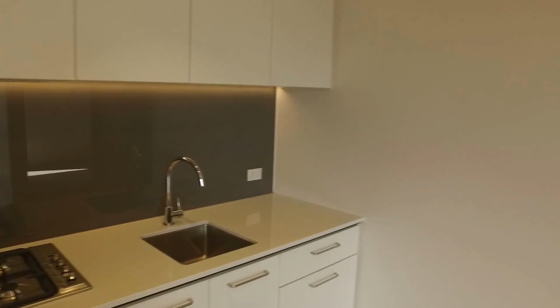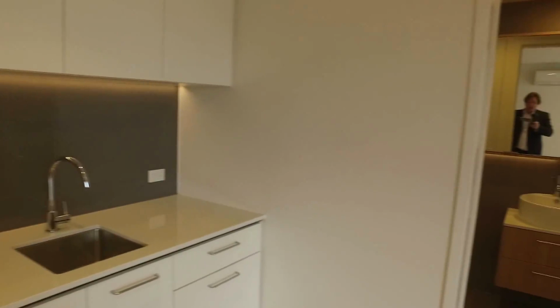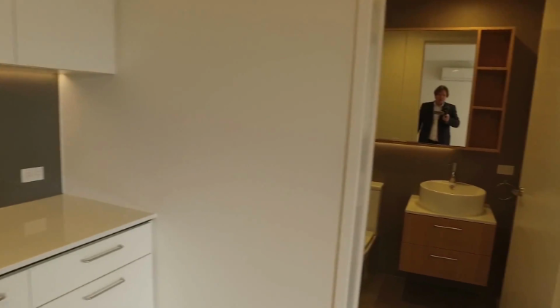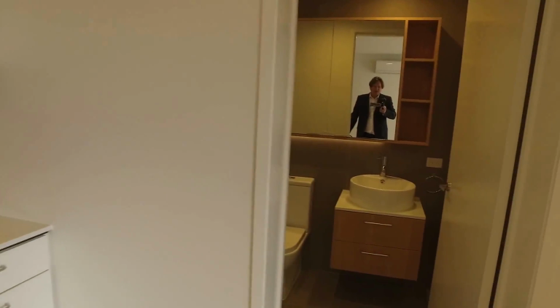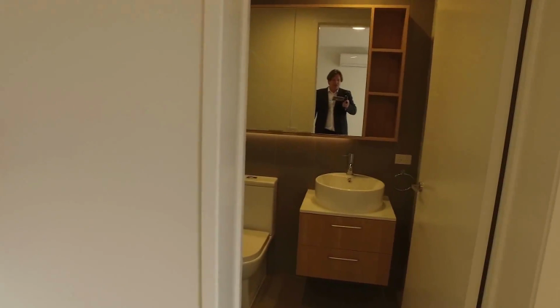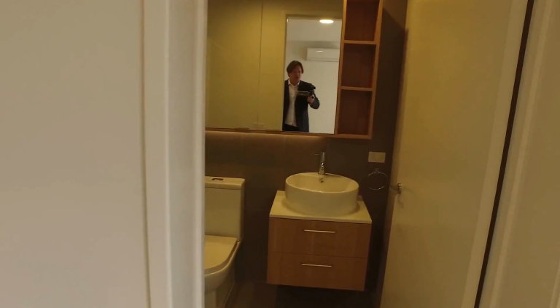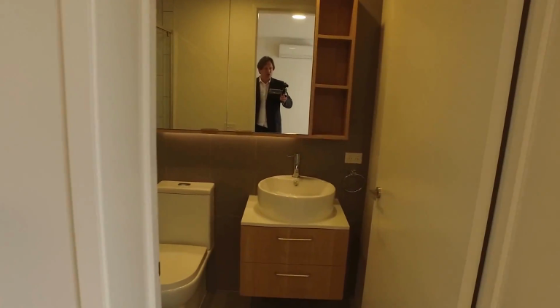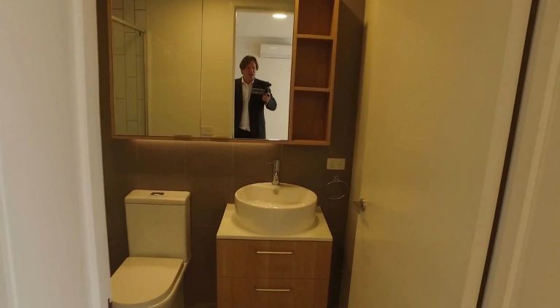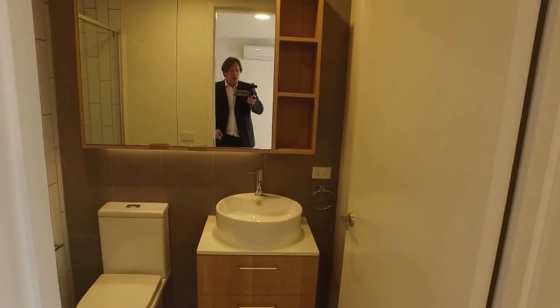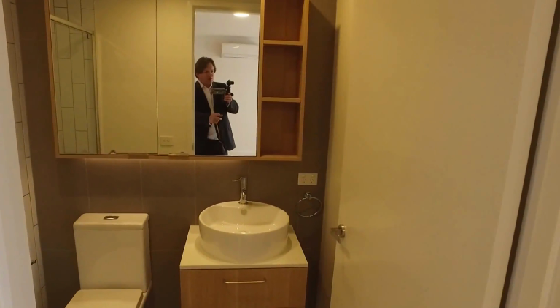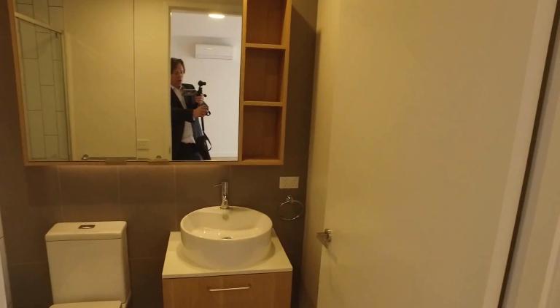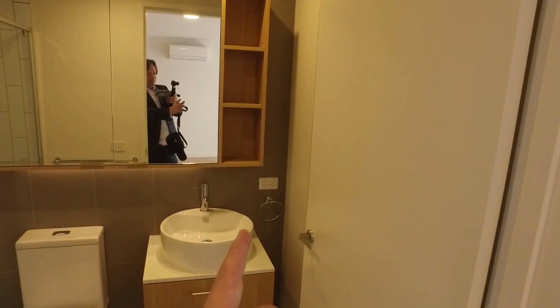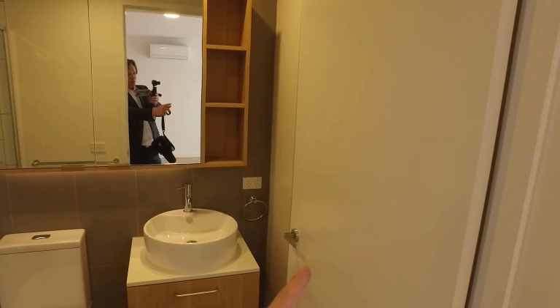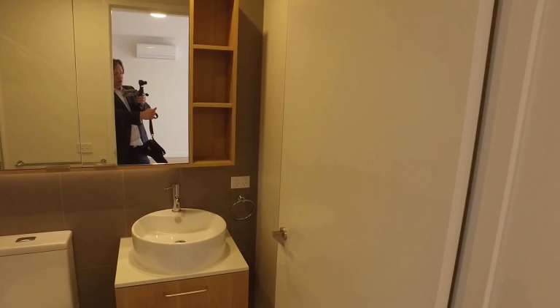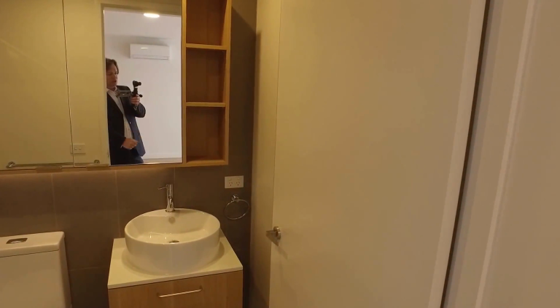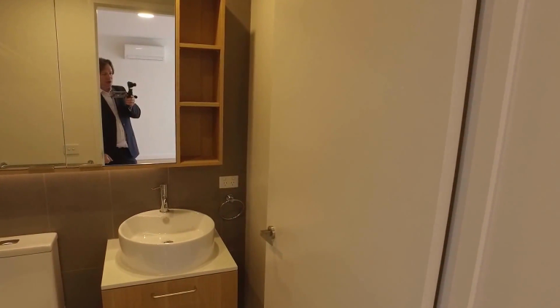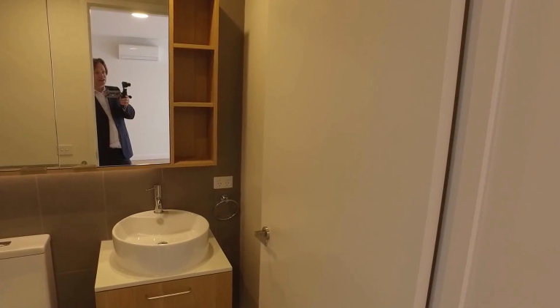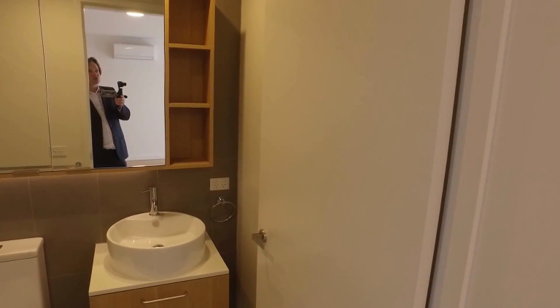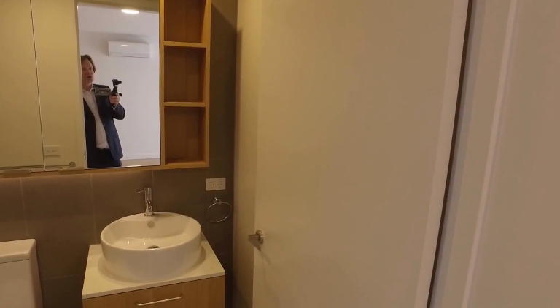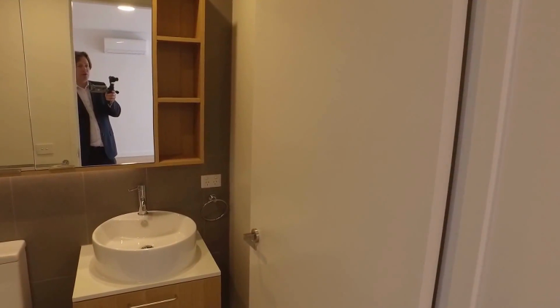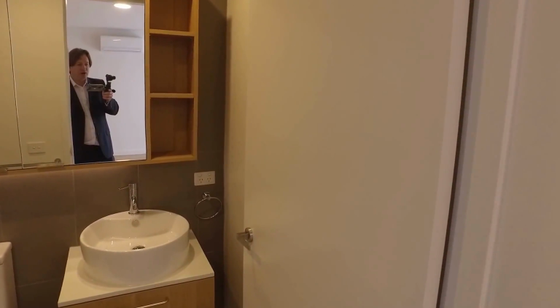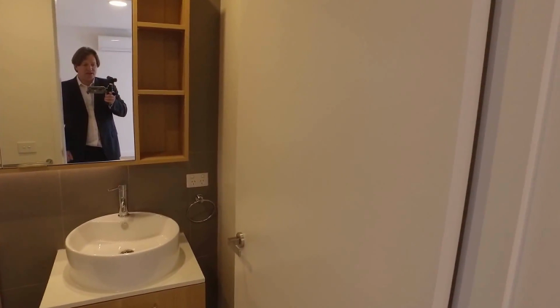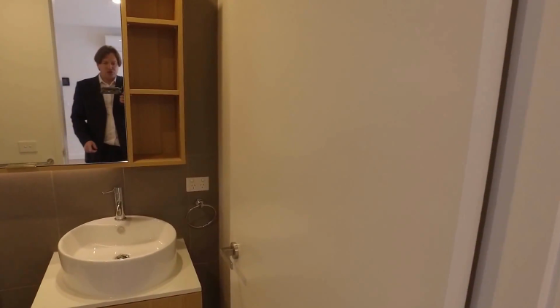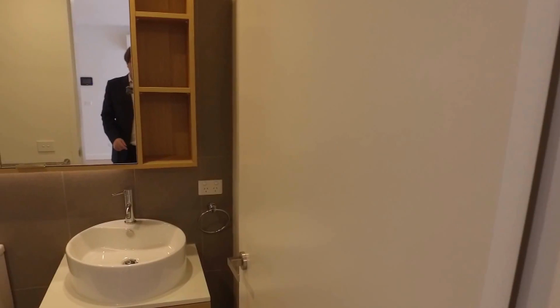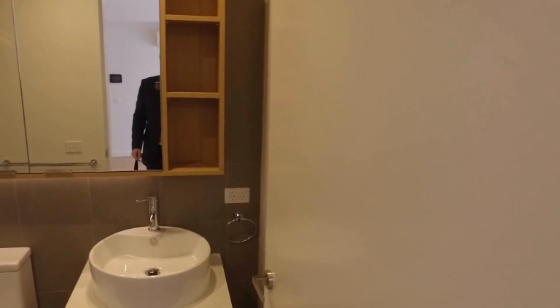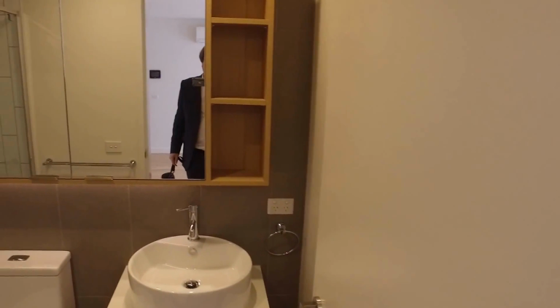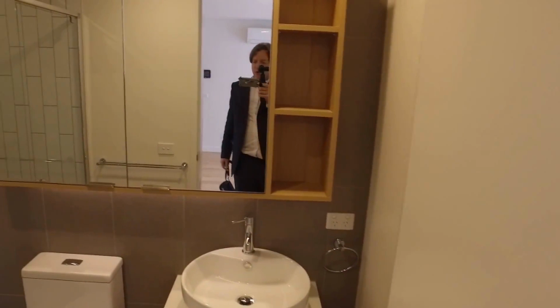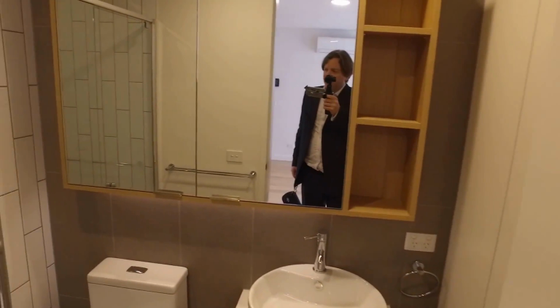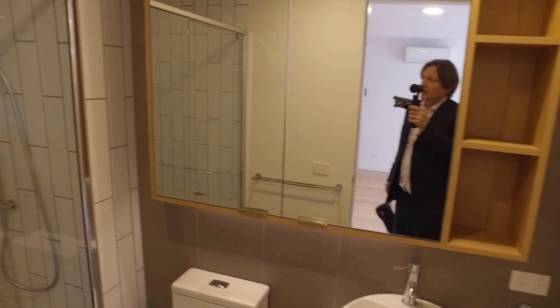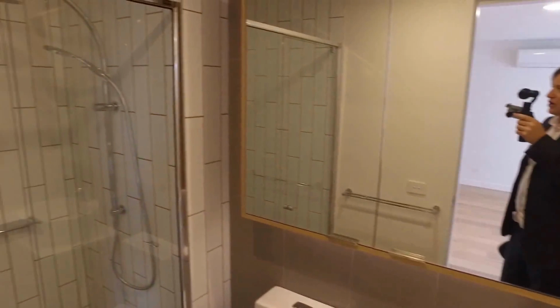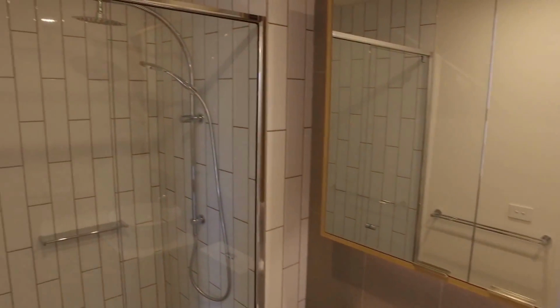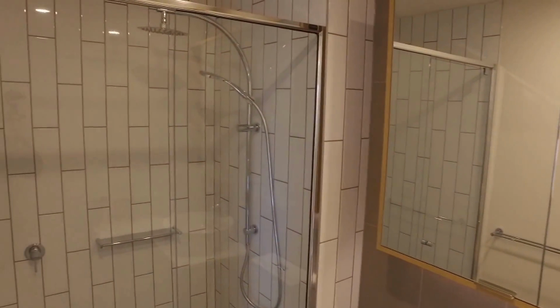Making our way into the bathroom, storage is key here. You've got a Euro laundry for your washing machine and dryer, and additional storage on the right-hand side. Storage below the vanity, storage behind the mirrors, and an oversized shower.